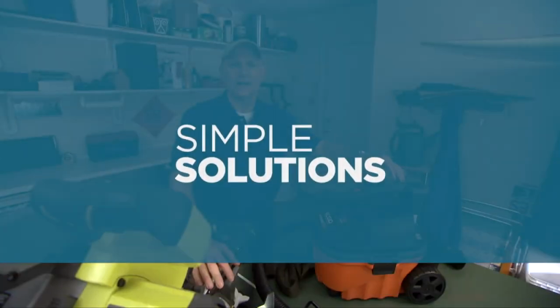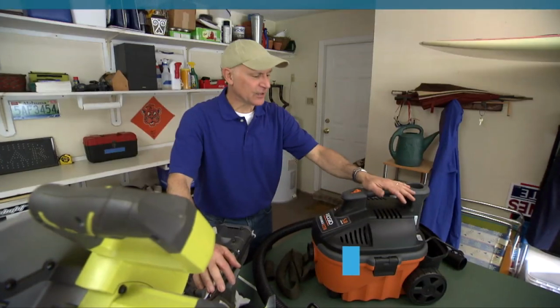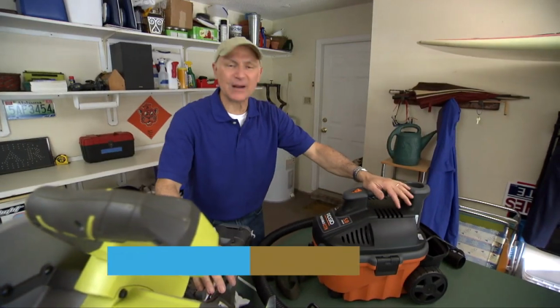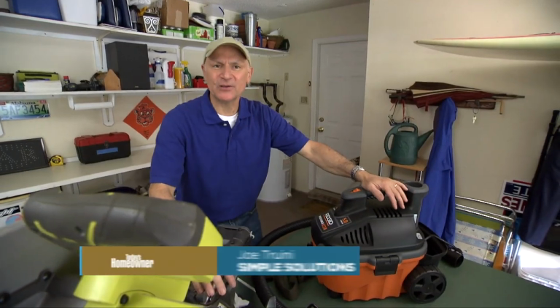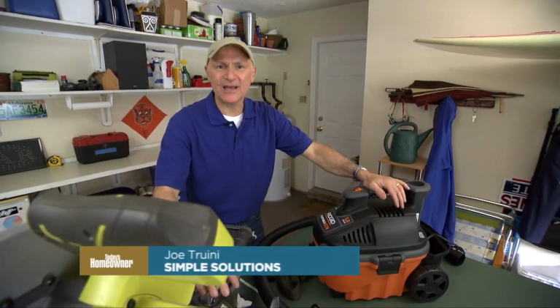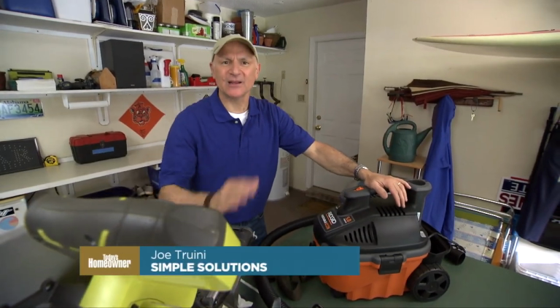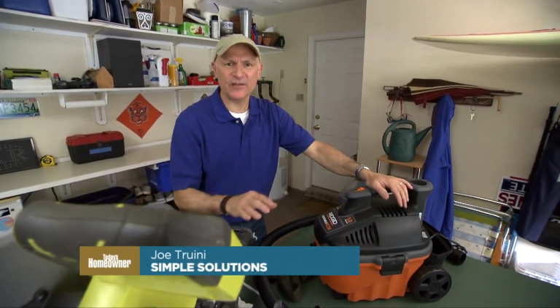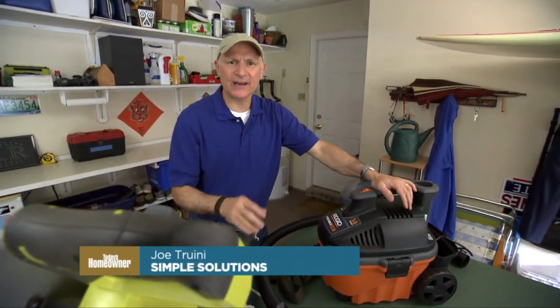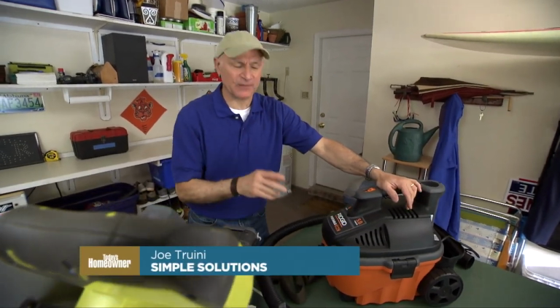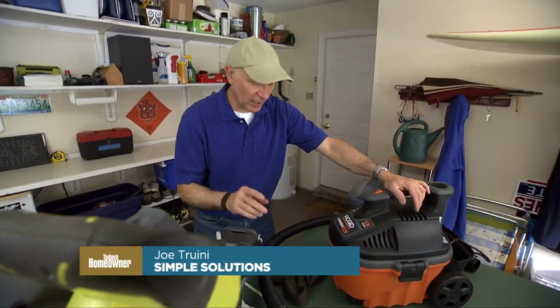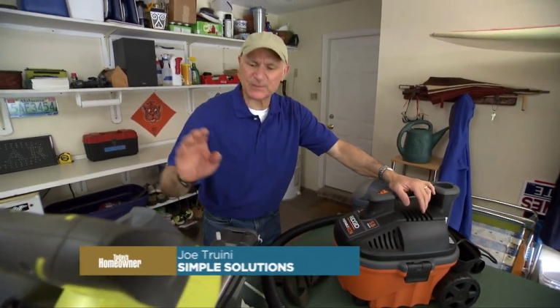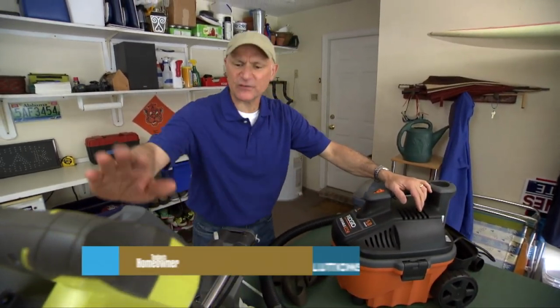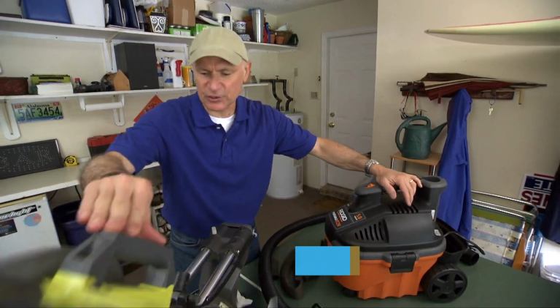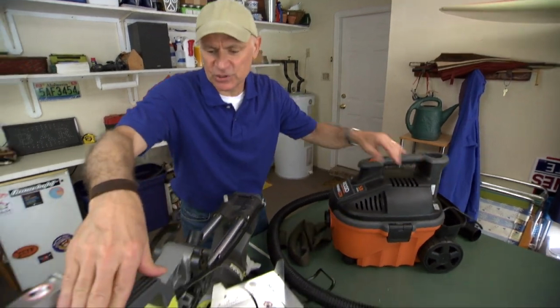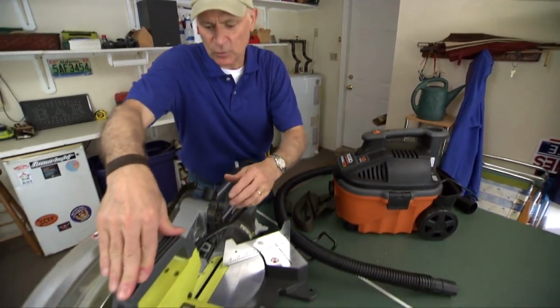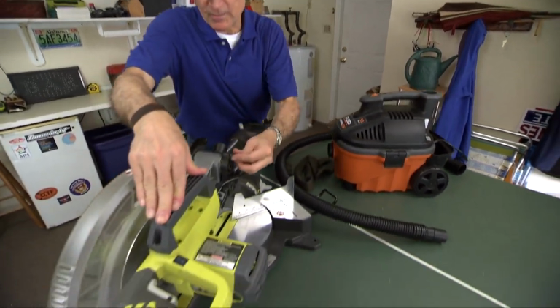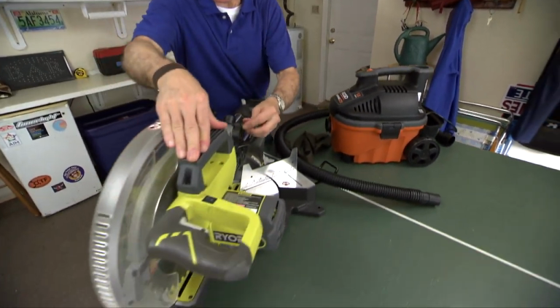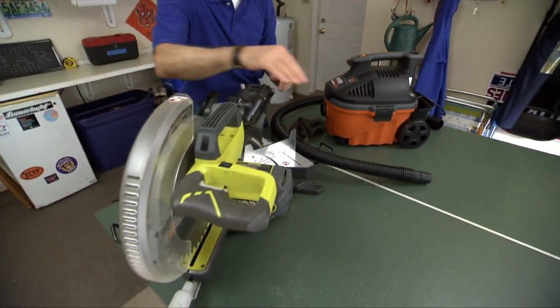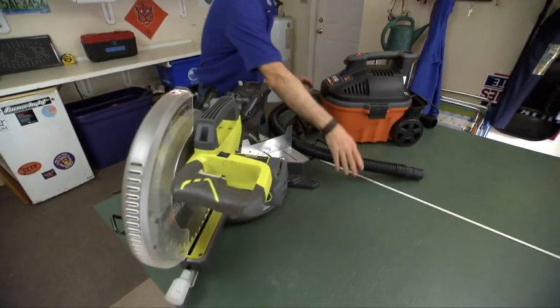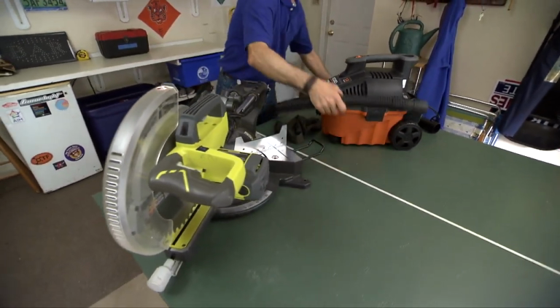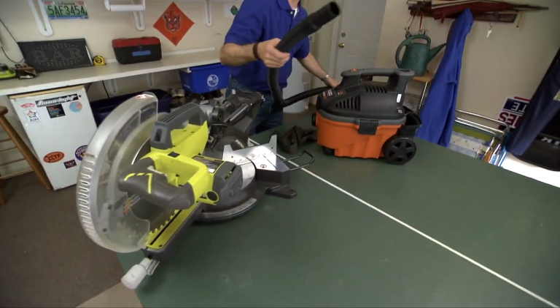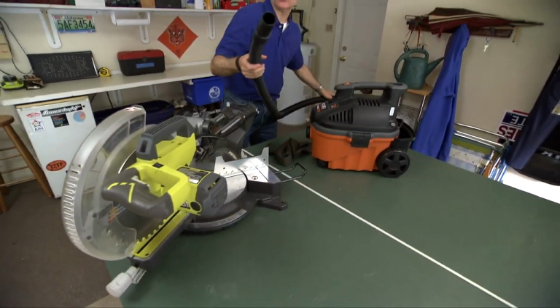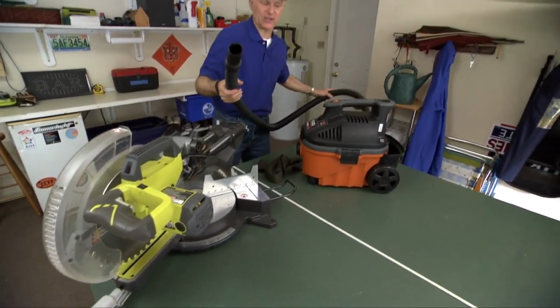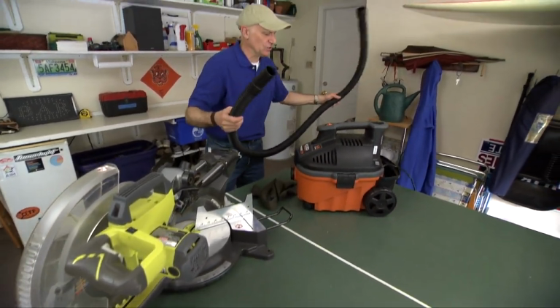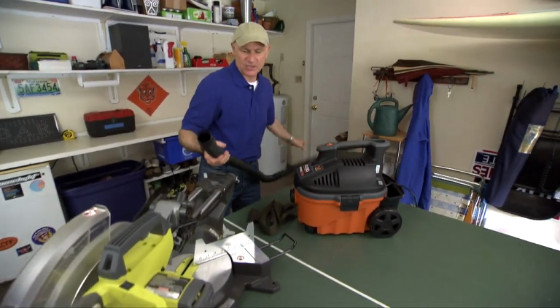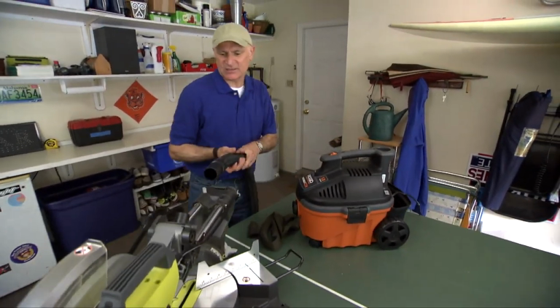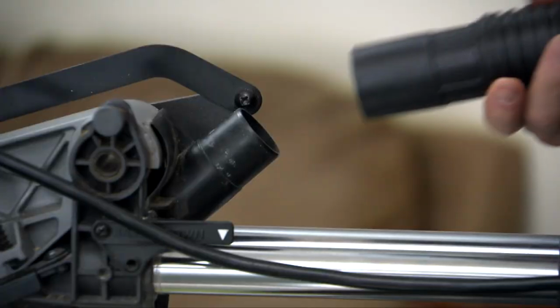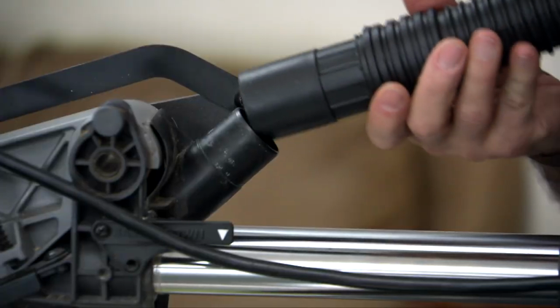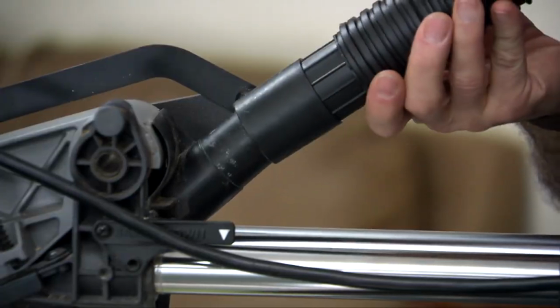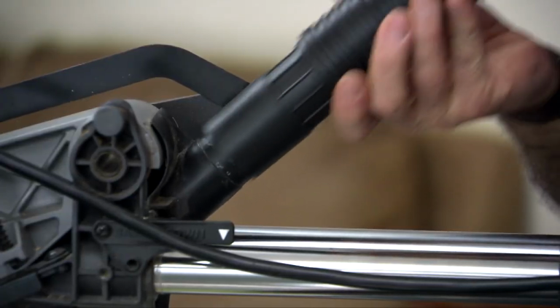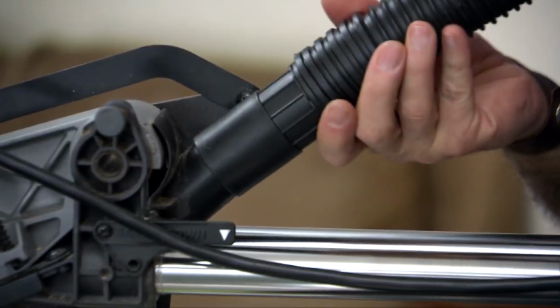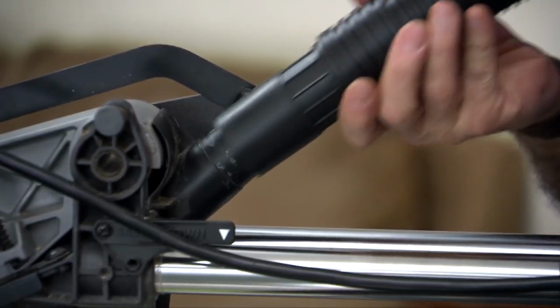I got a new shop vacuum today and I love everything about it, except that I bought it specifically for use with my miter saw here, and I discovered that the vacuum hose doesn't fit very well on the back of the port — it's too big.